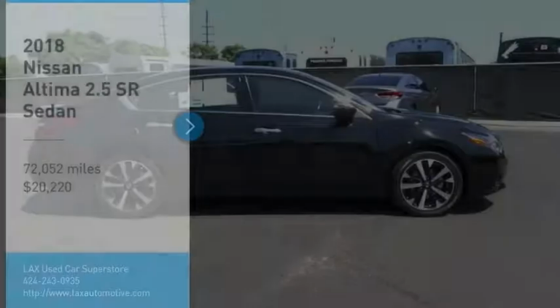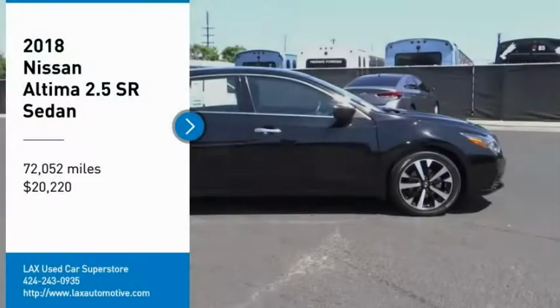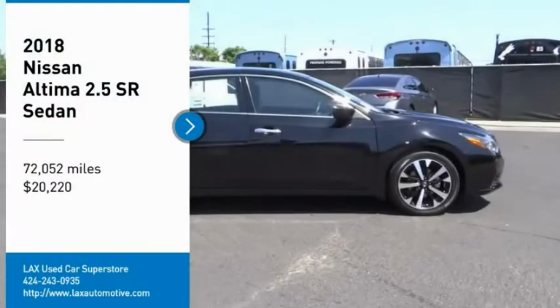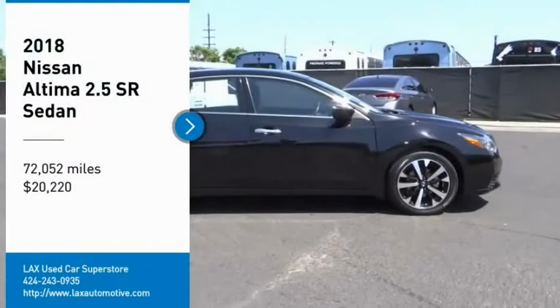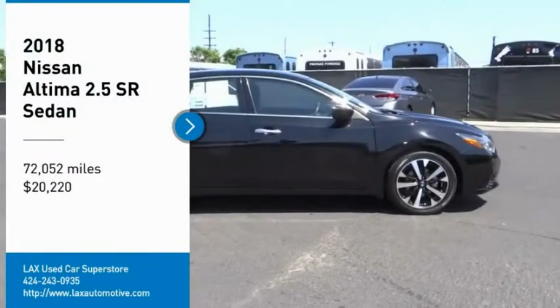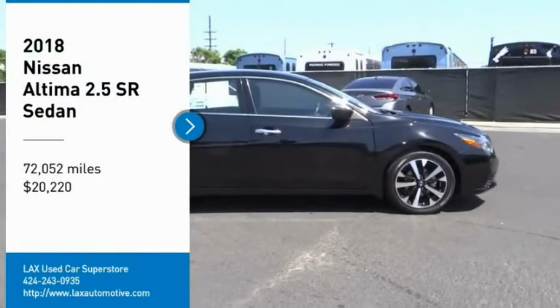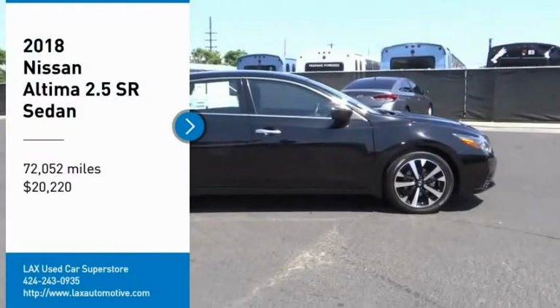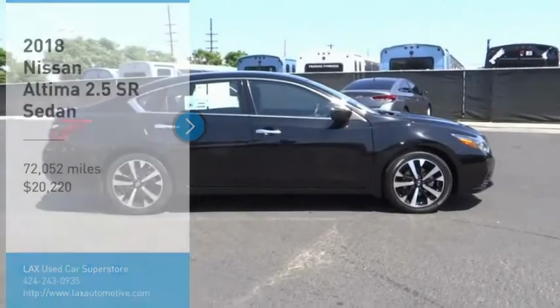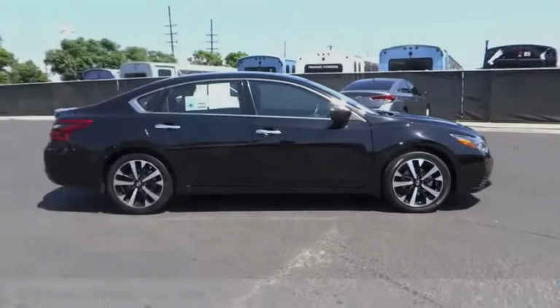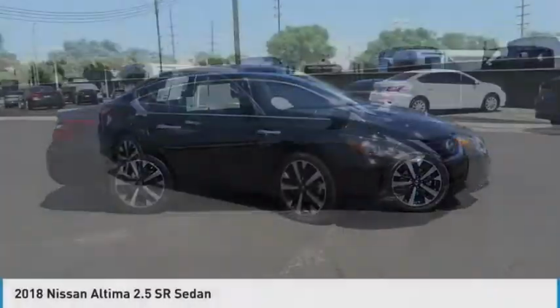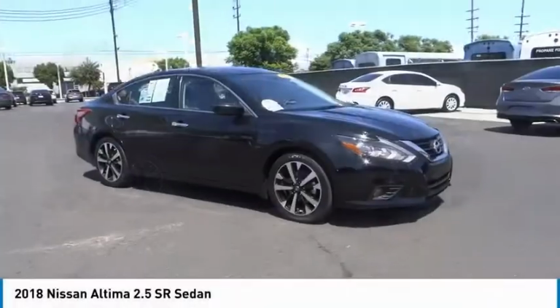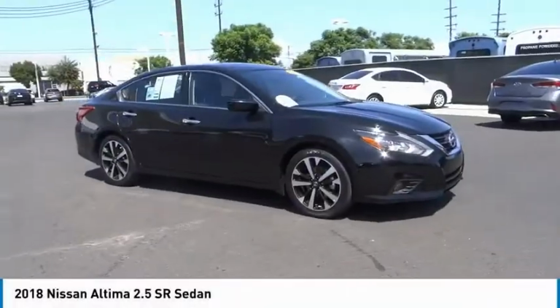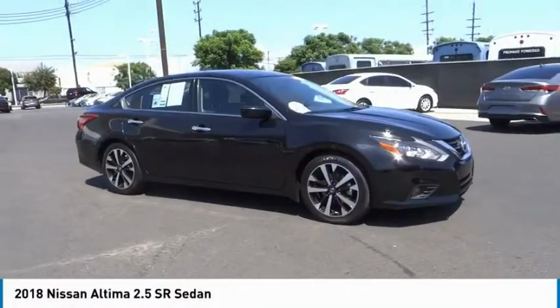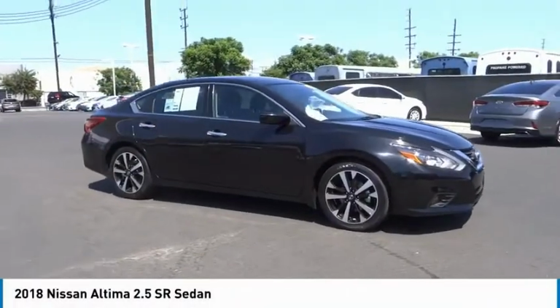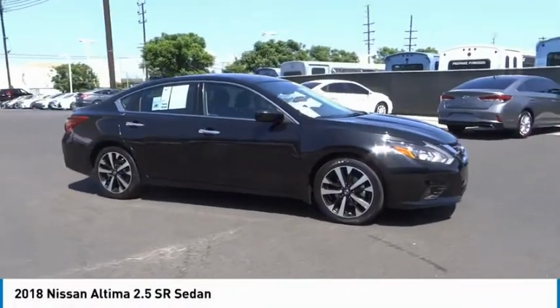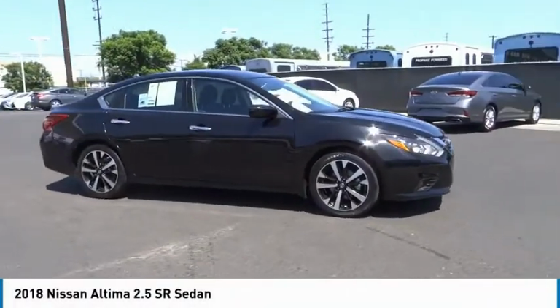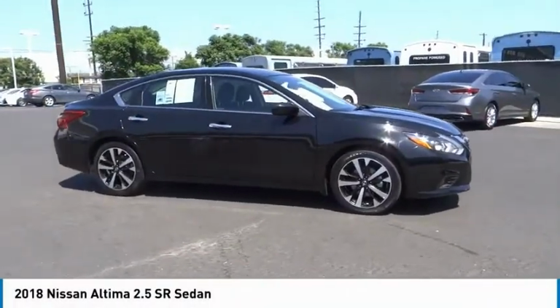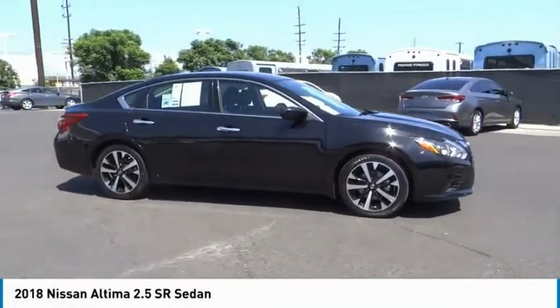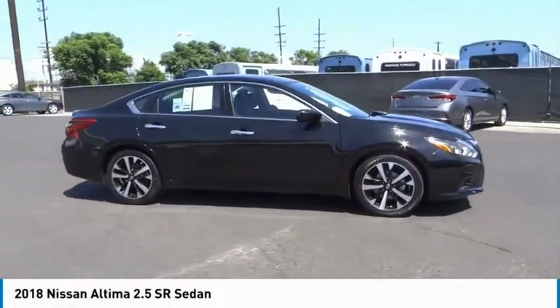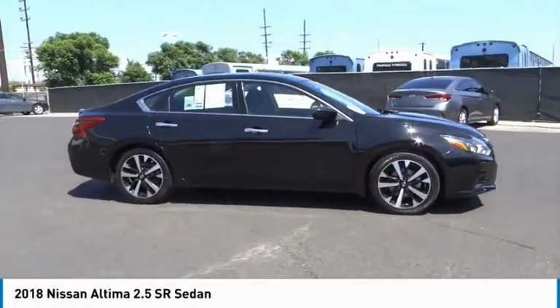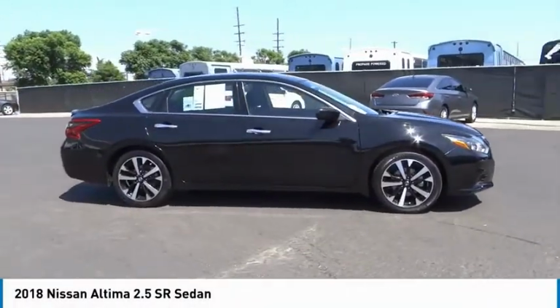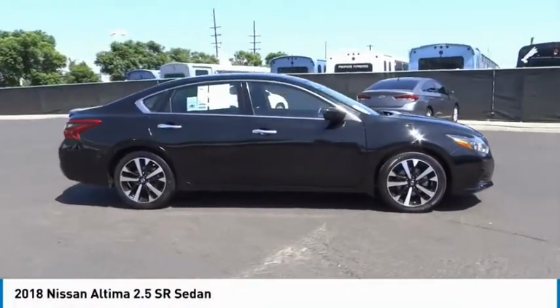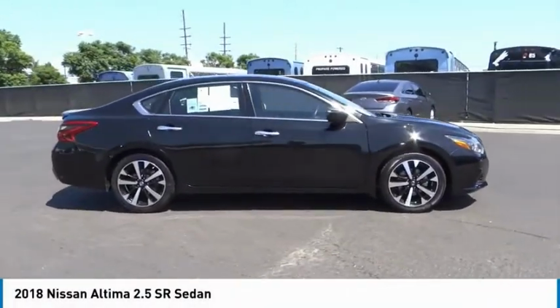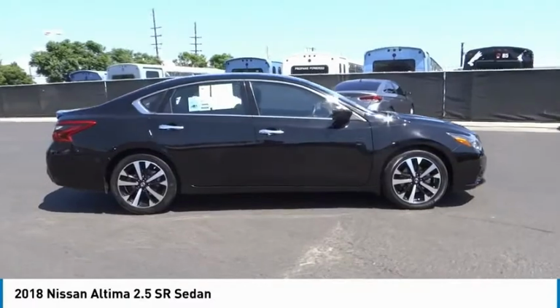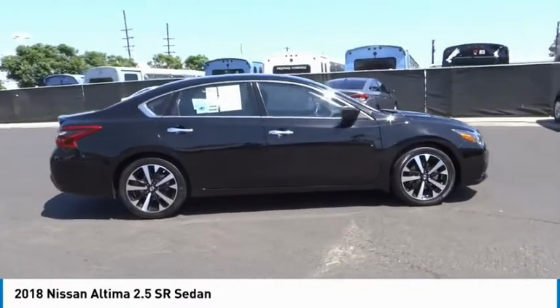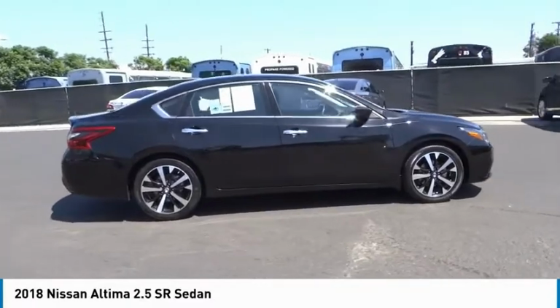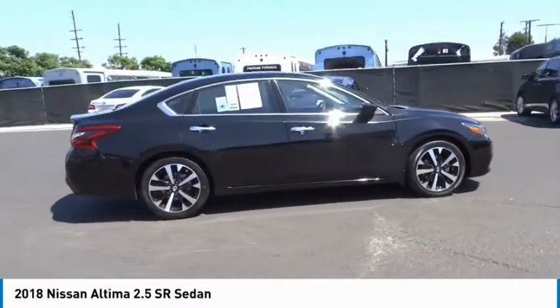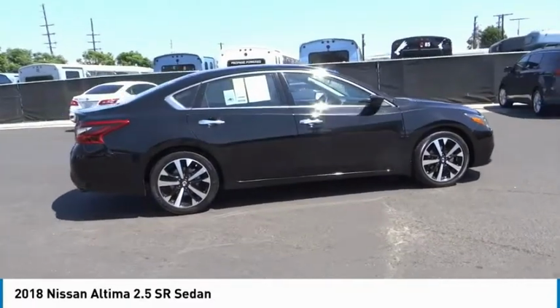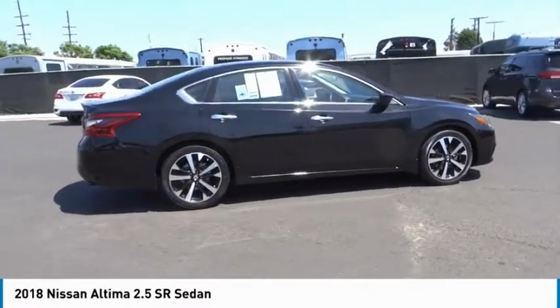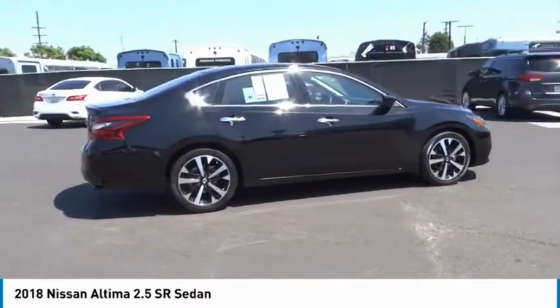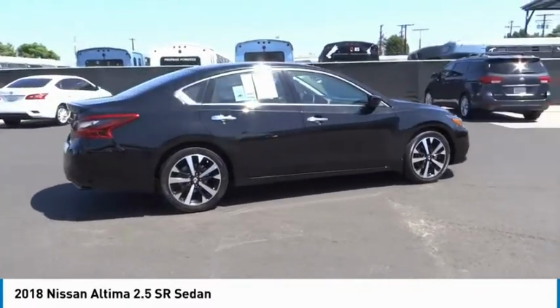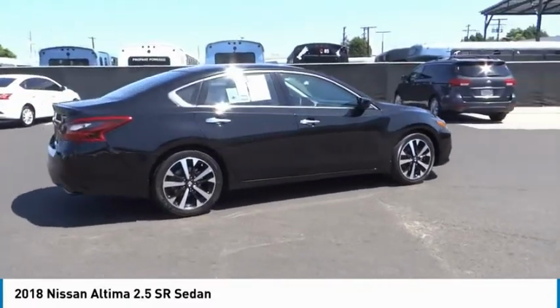We are pleased to show you the 2018 Ultima. The Nissan Ultima offers advanced features to make life easier, including push-button ignition, which comes standard.